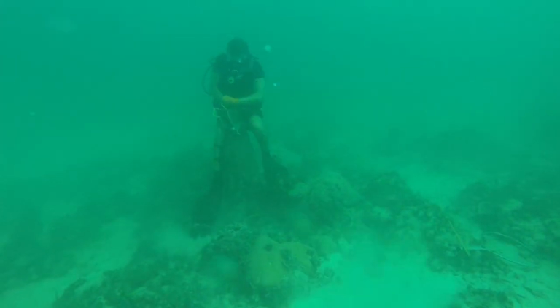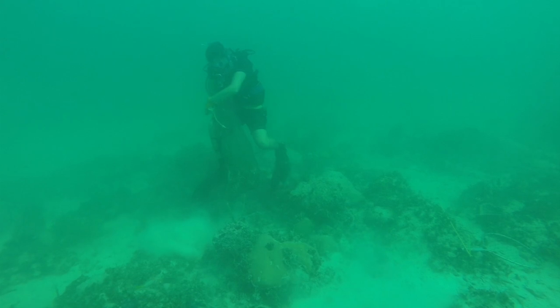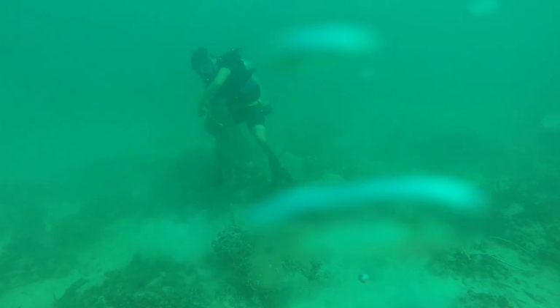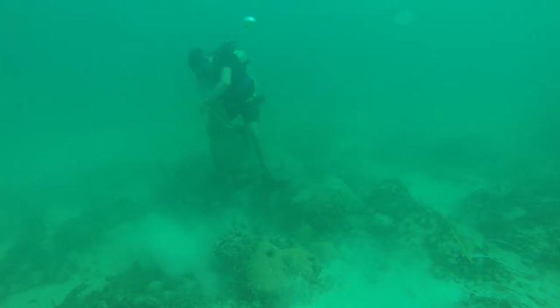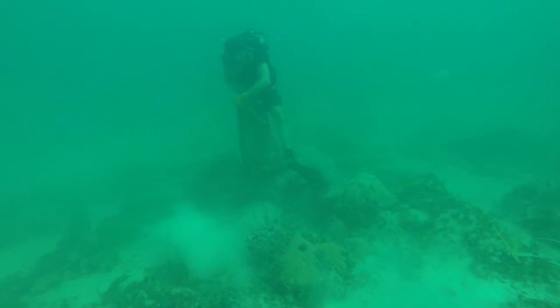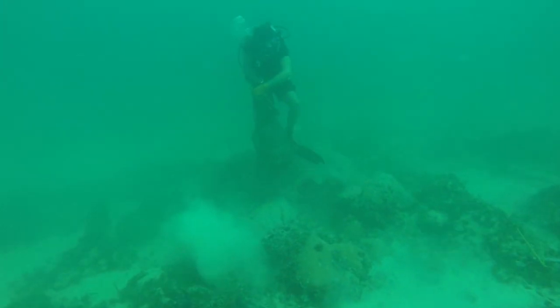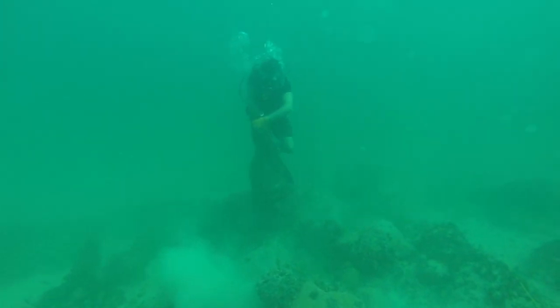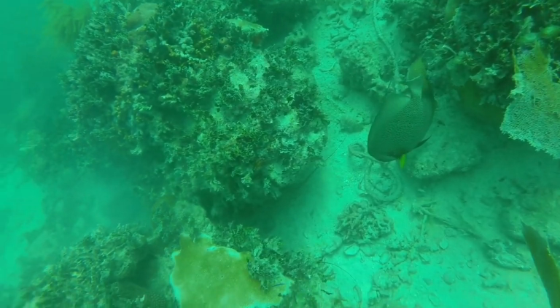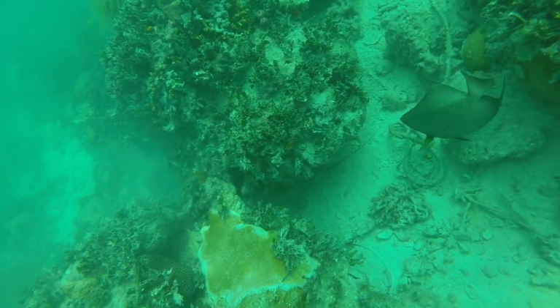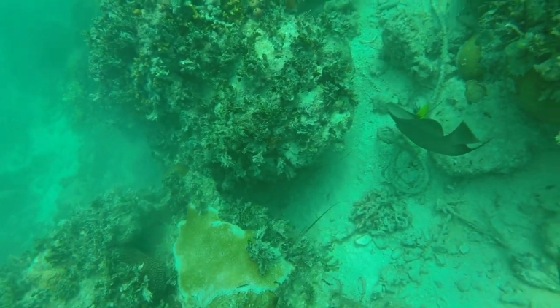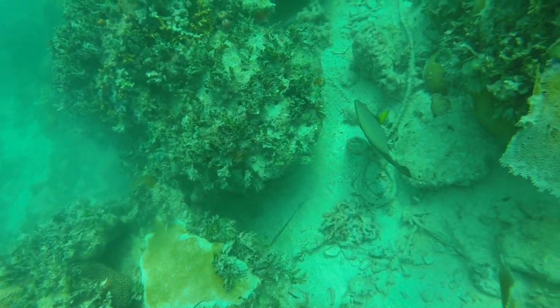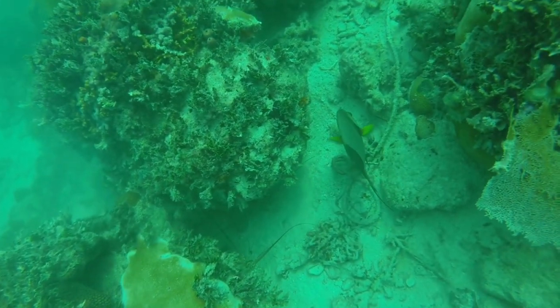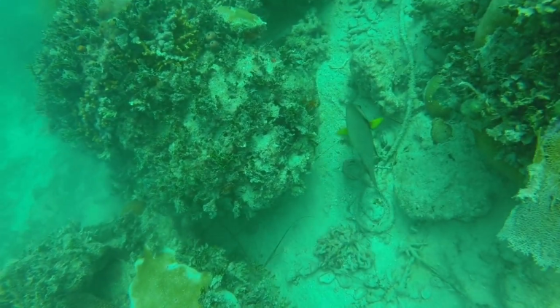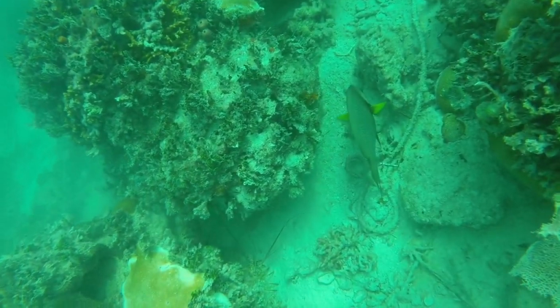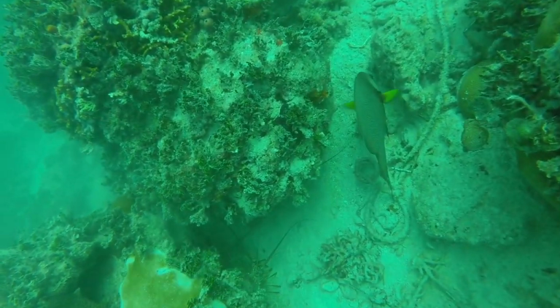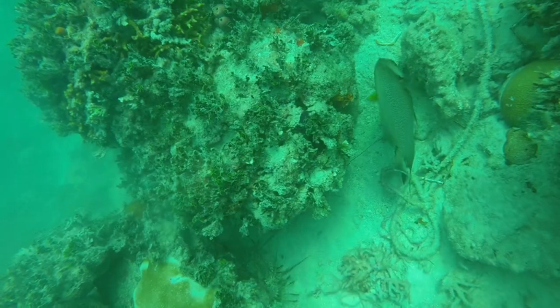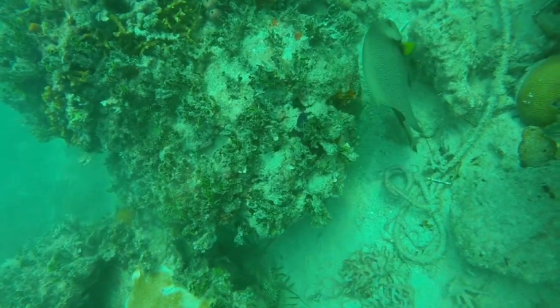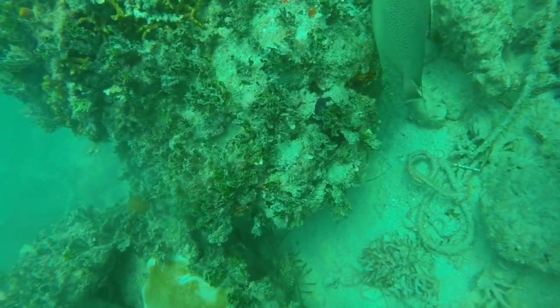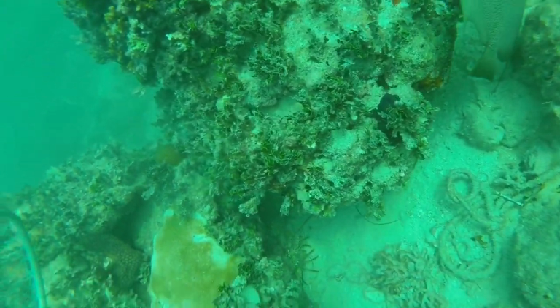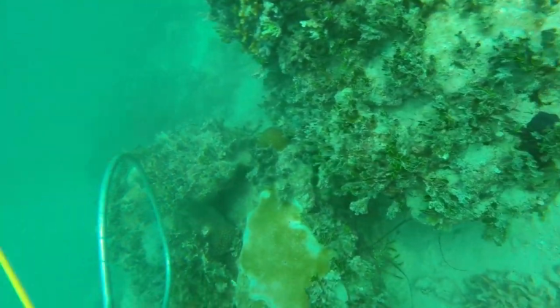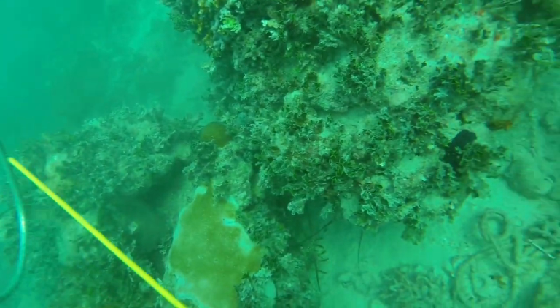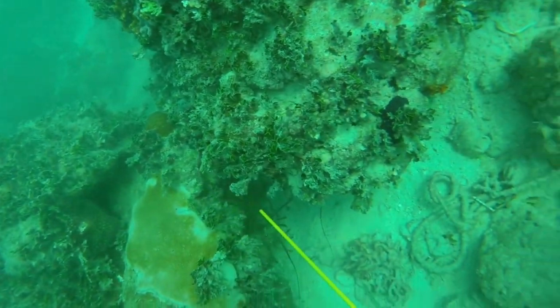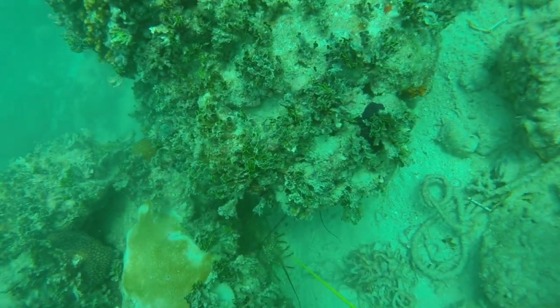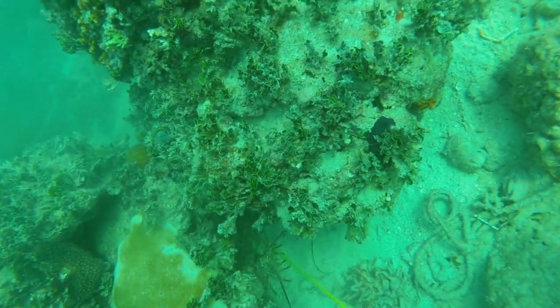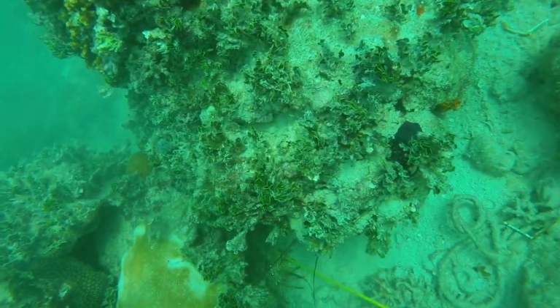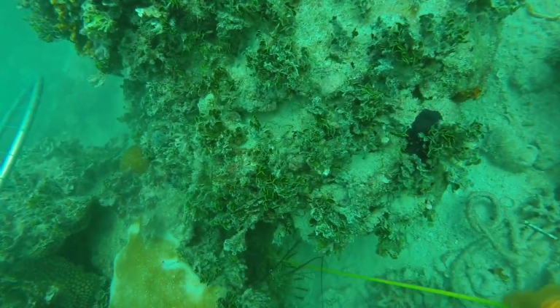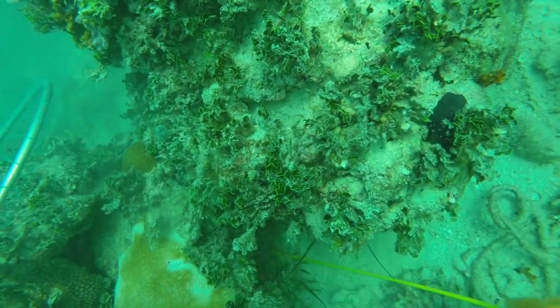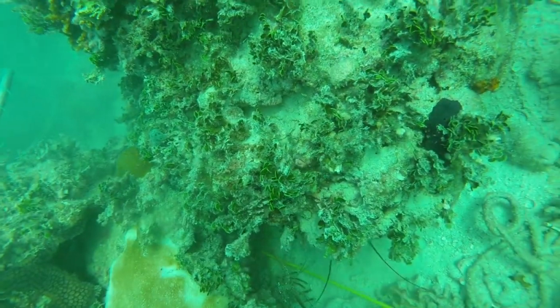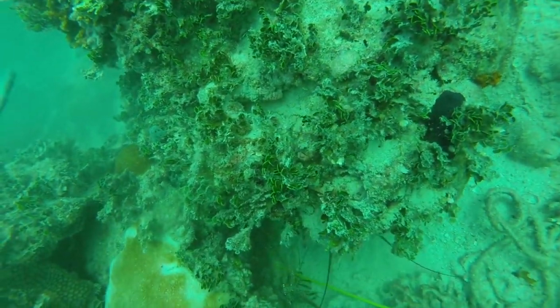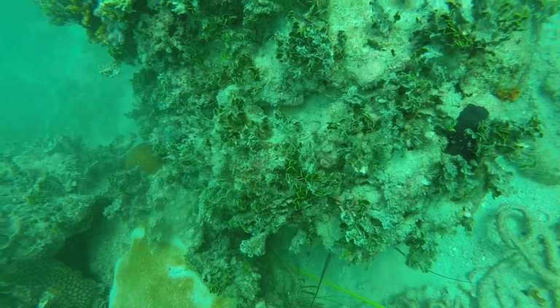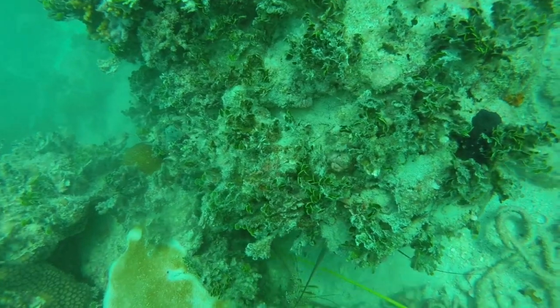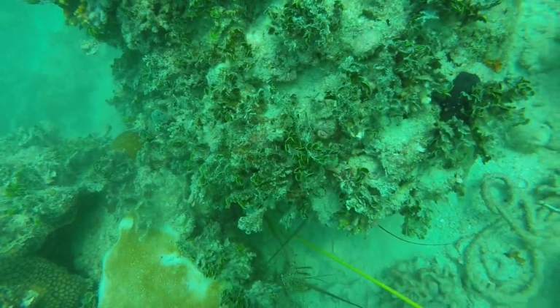When lobster are in the bigger coral heads or structure like that, make sure when you tickle them they don't swim out the back. Sometimes there are holes in the back, or sometimes they'll just move around it, so you've got to be really precise with your tickle stick.